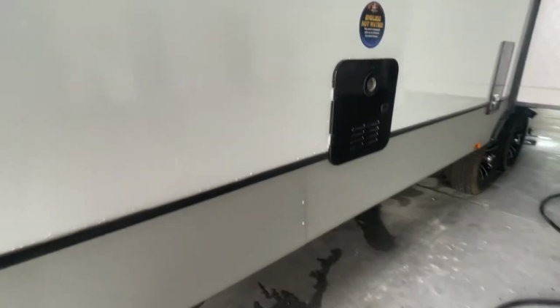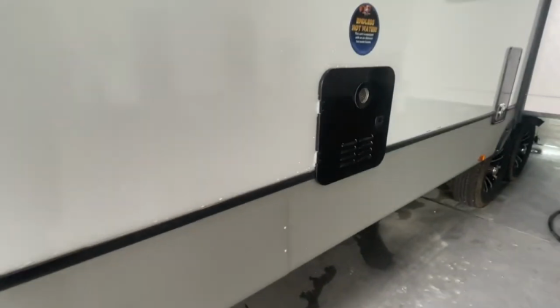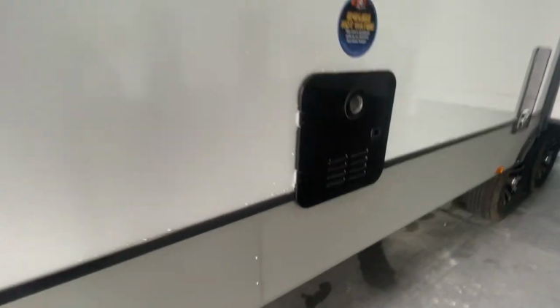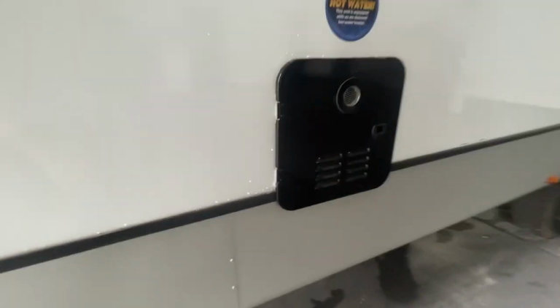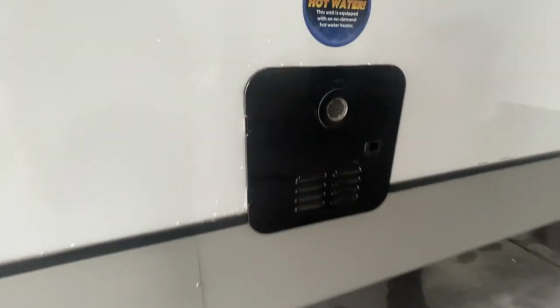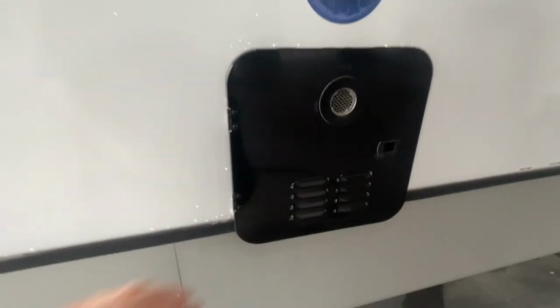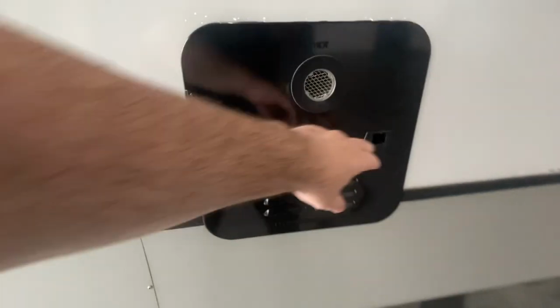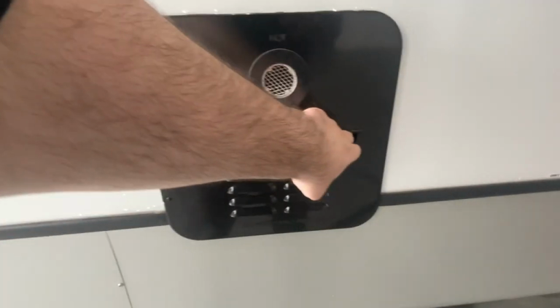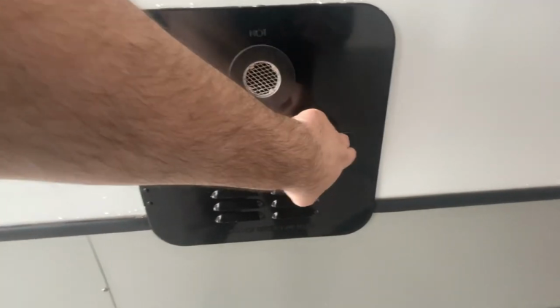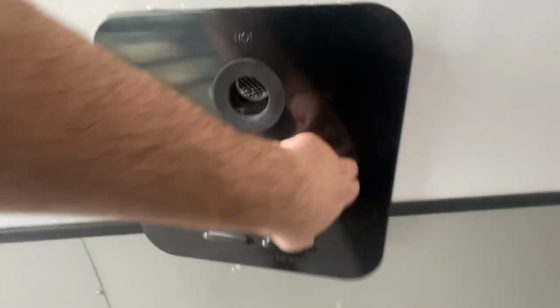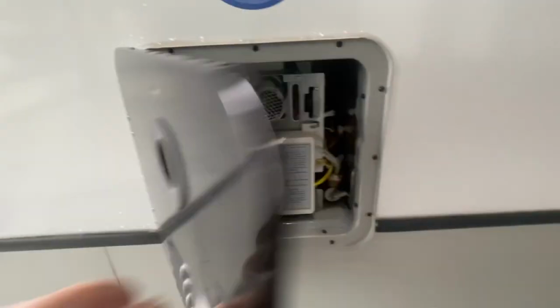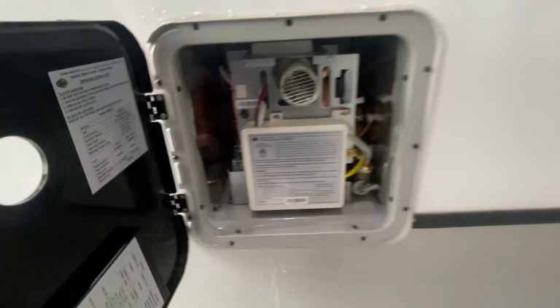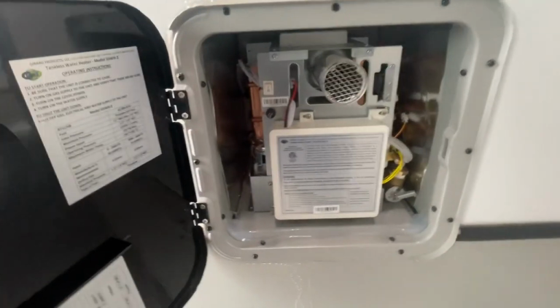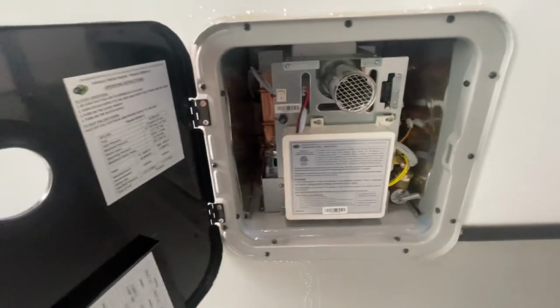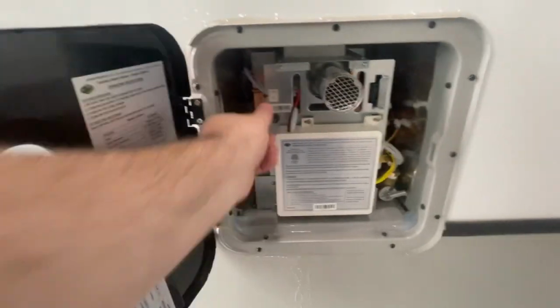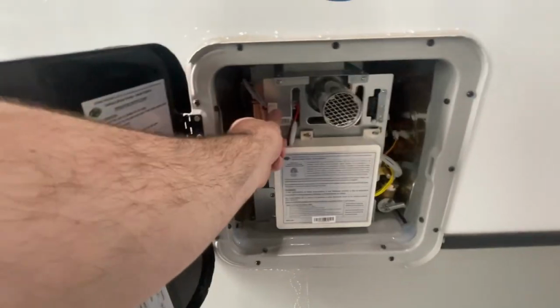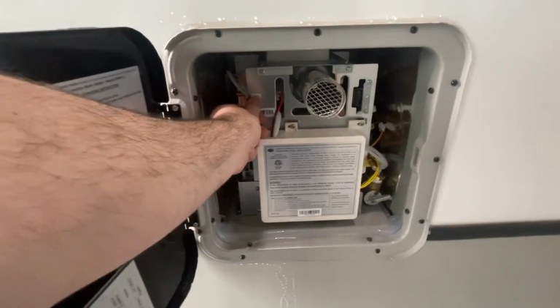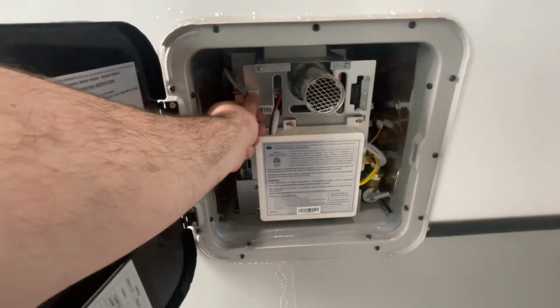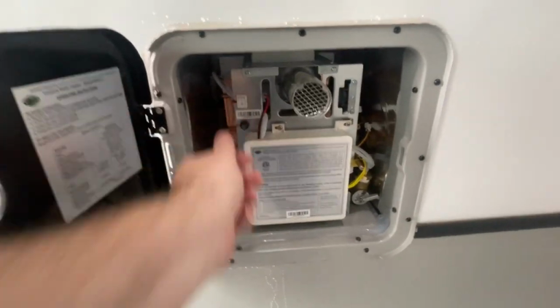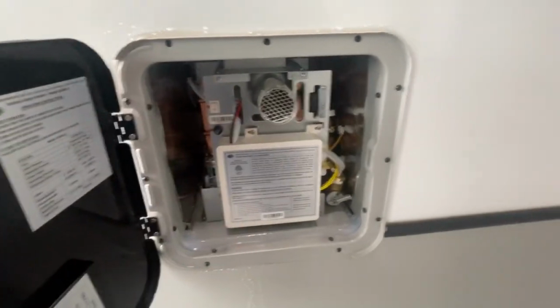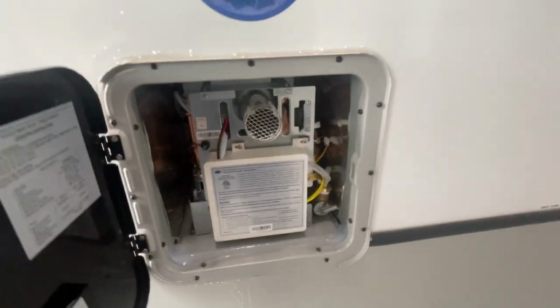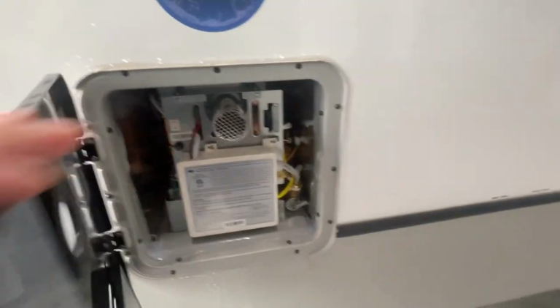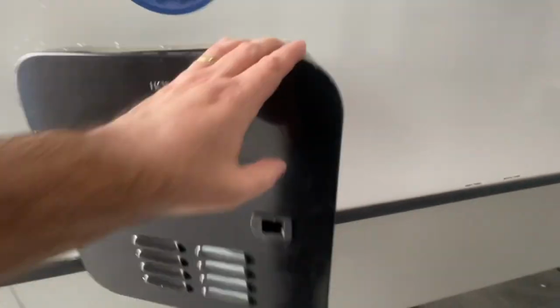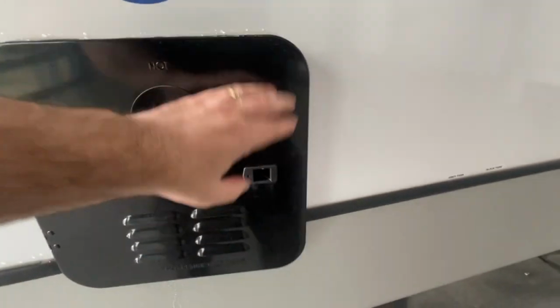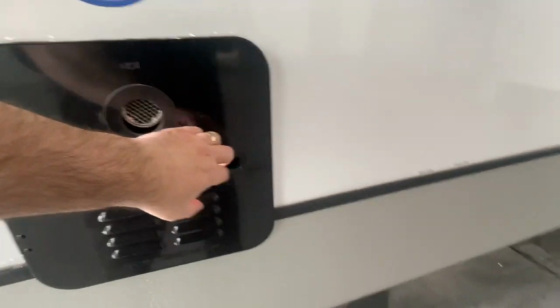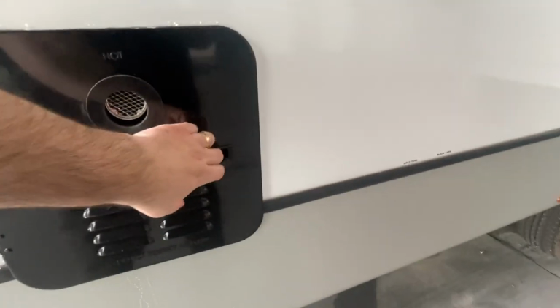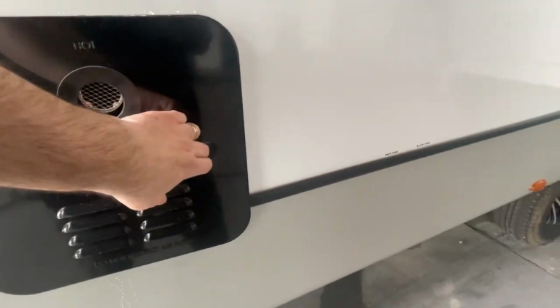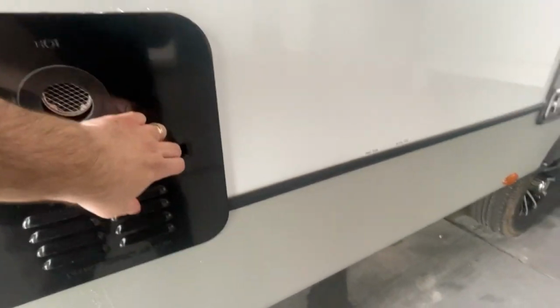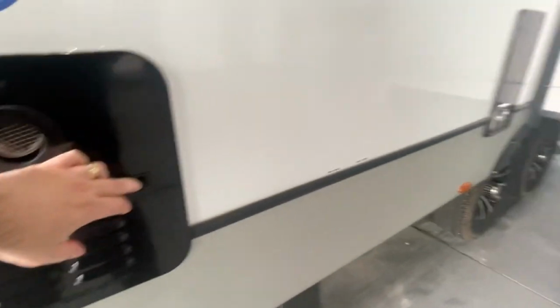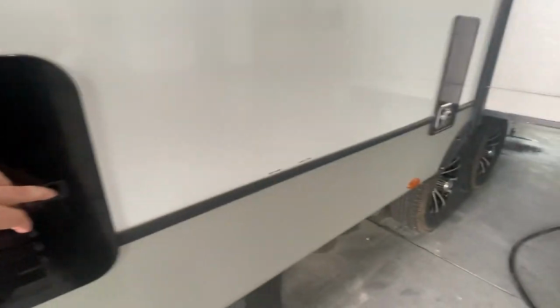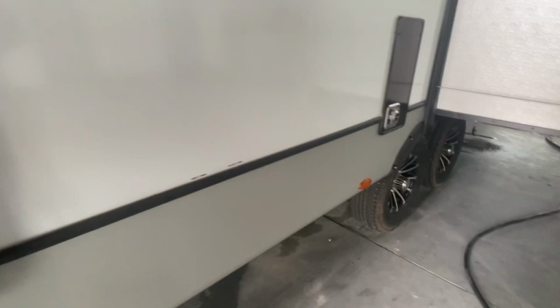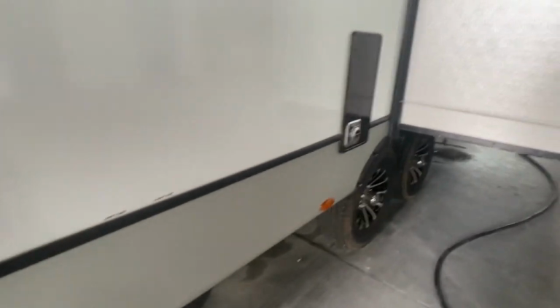When you go to turn on your hot water heater, one important quick note is this is the 110. For the power for that, you do have to turn it on right there before you go to operate it inside.